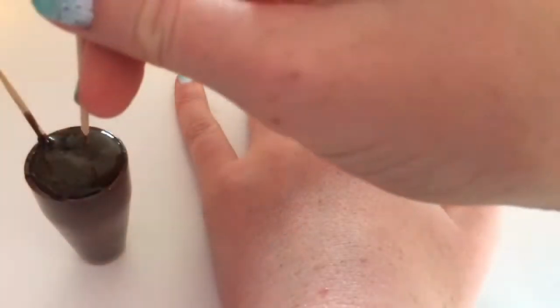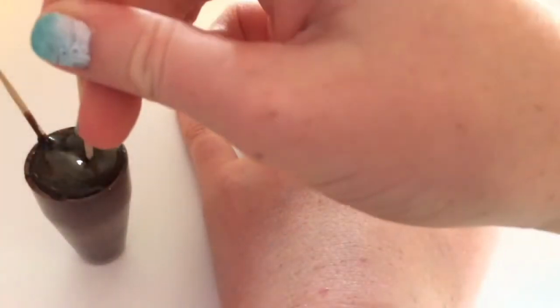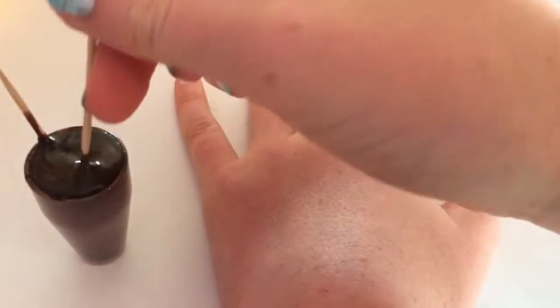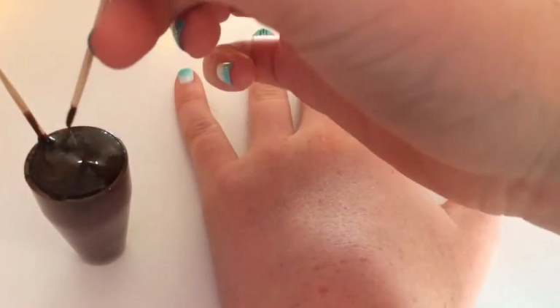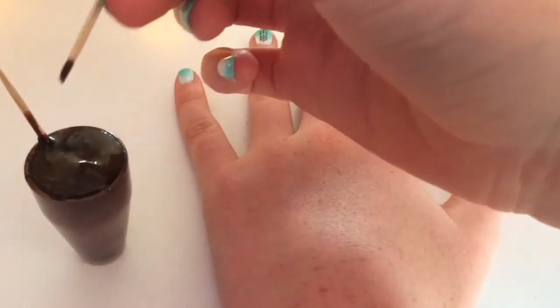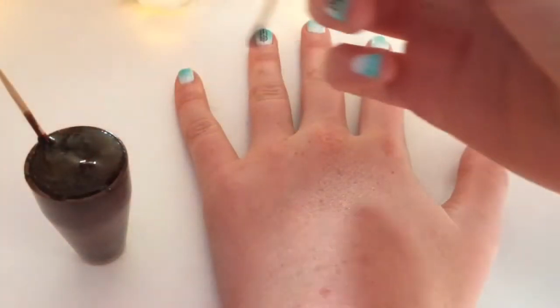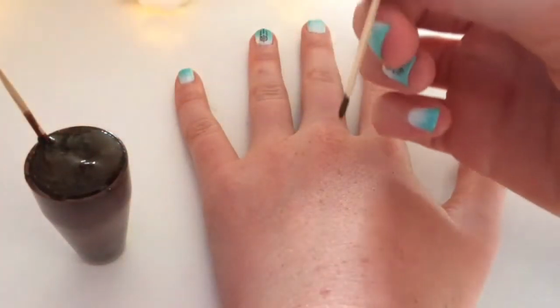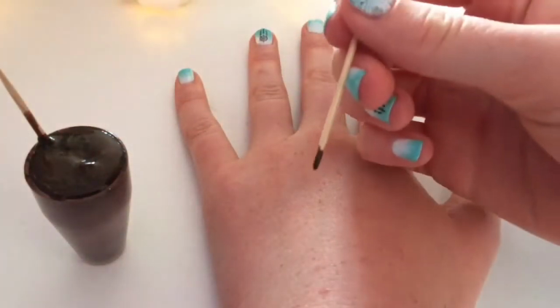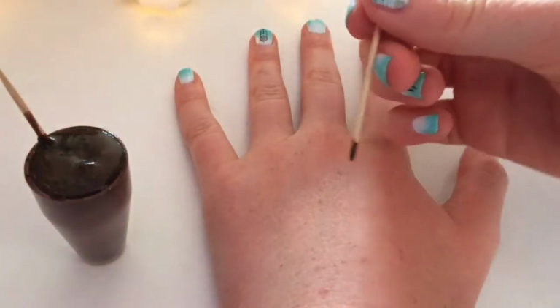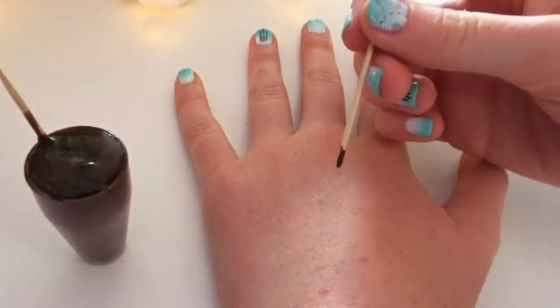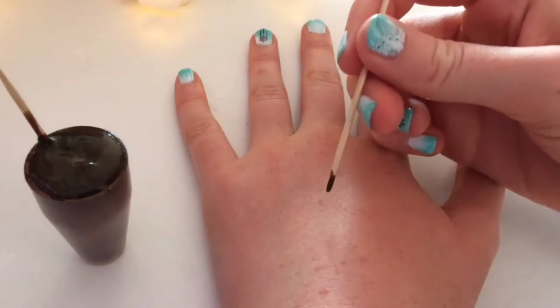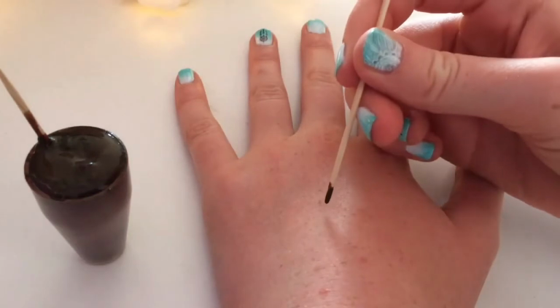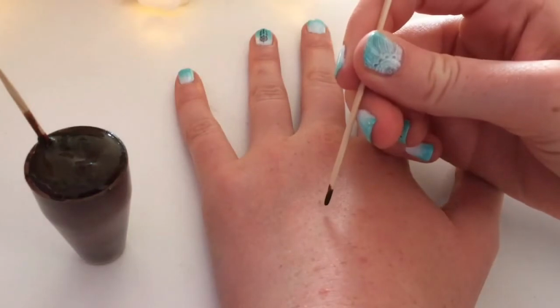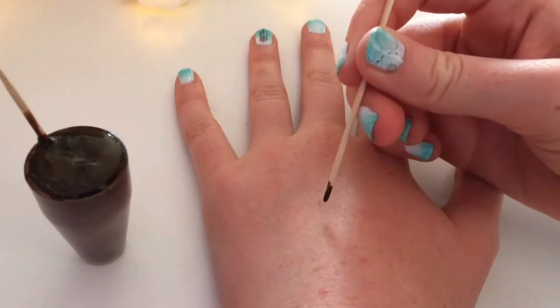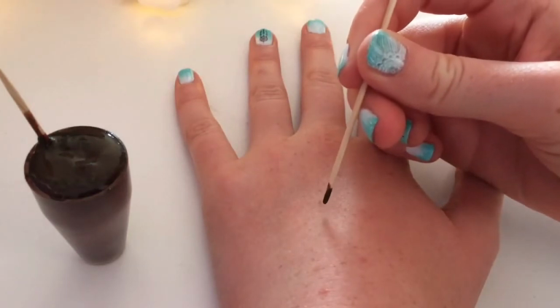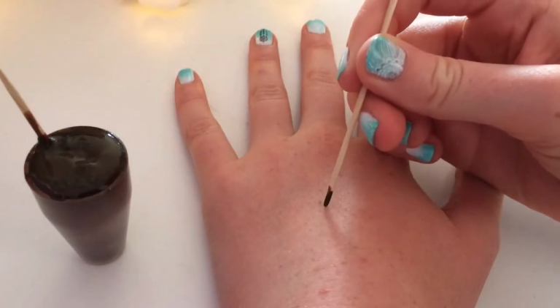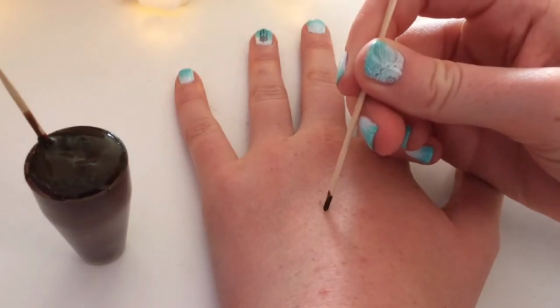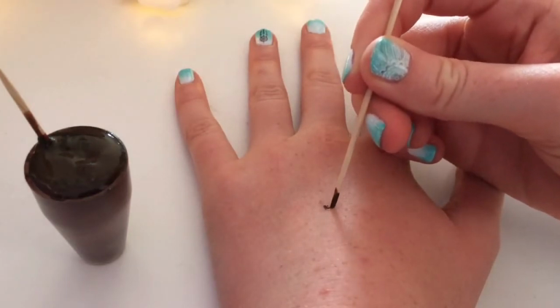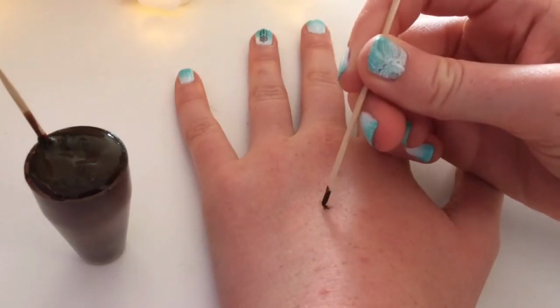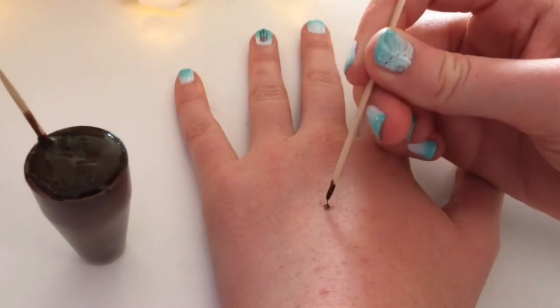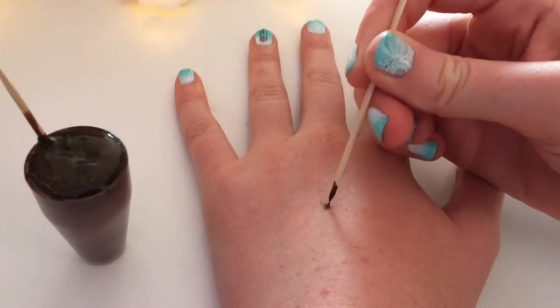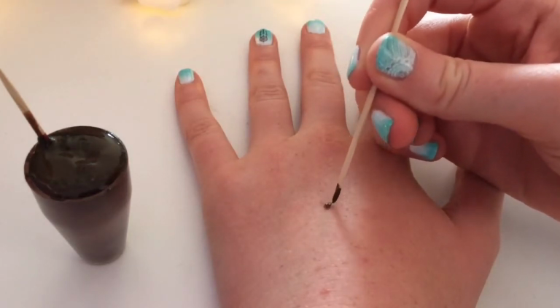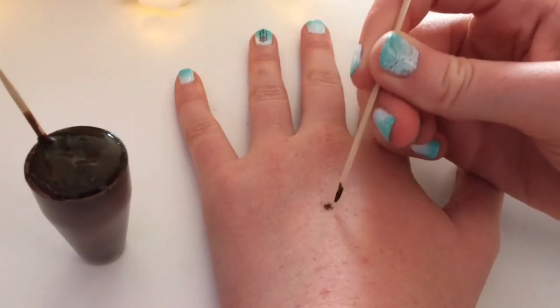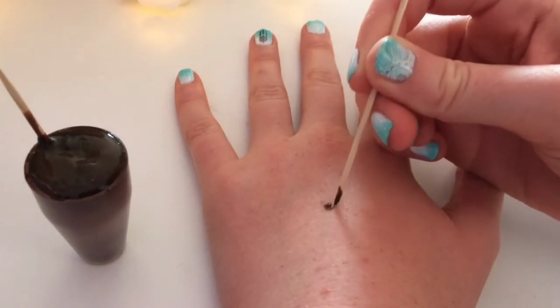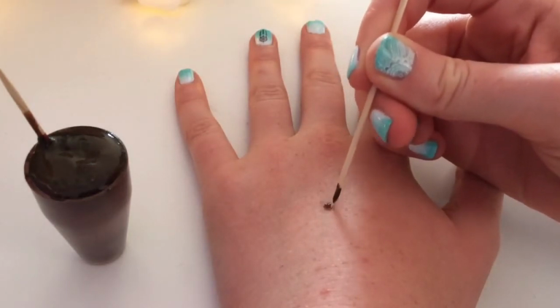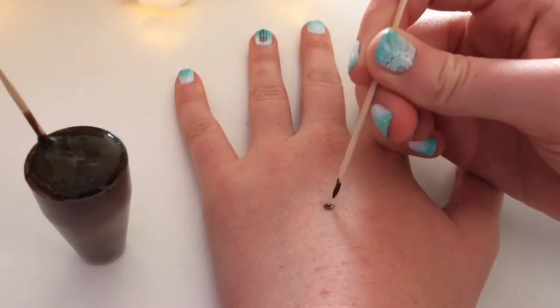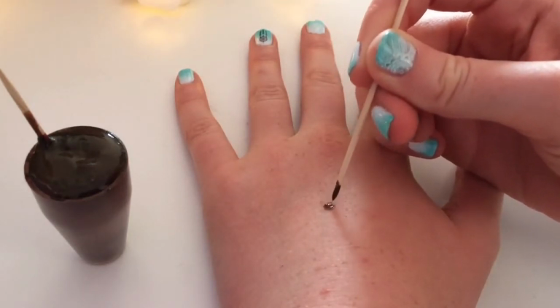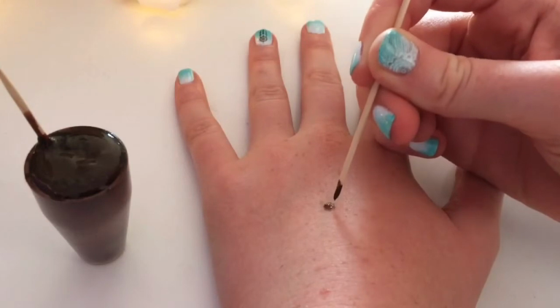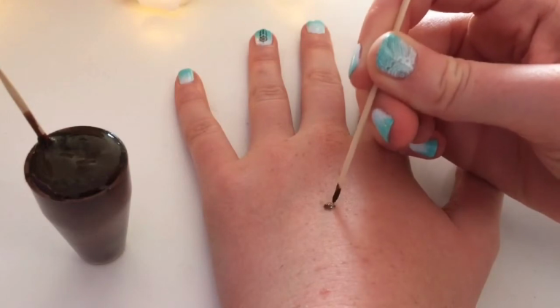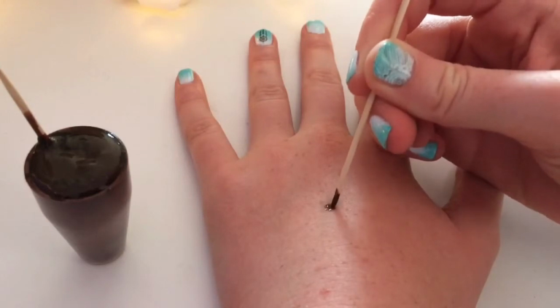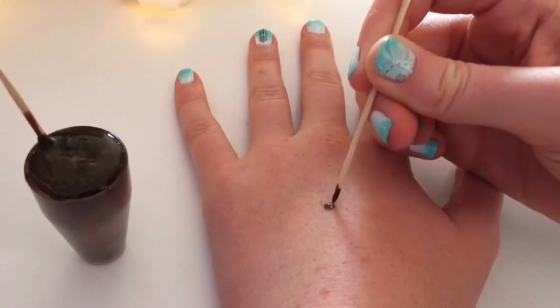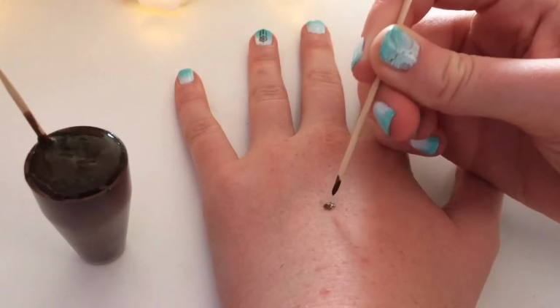Then, using a cocktail stick, I just started applying the pattern onto my hand. For the pattern, you can use any image you find on the internet and then use that to follow.